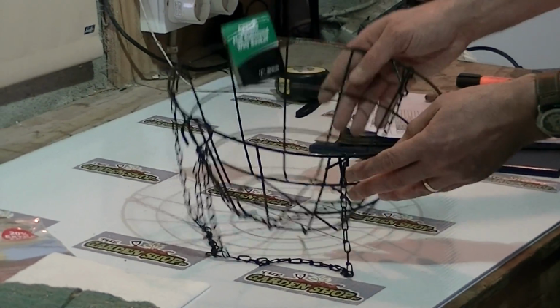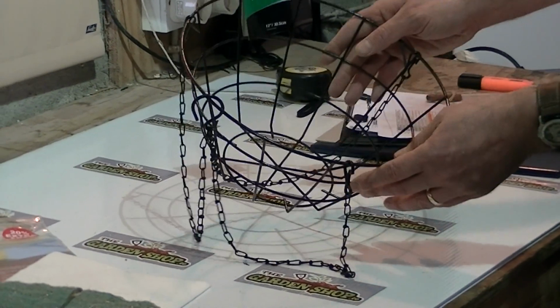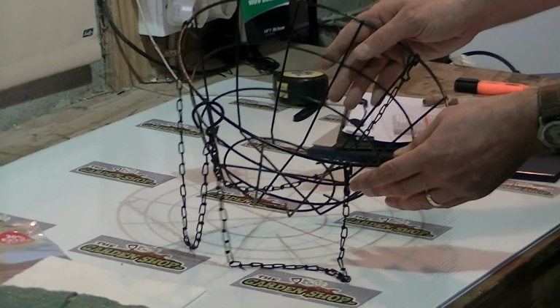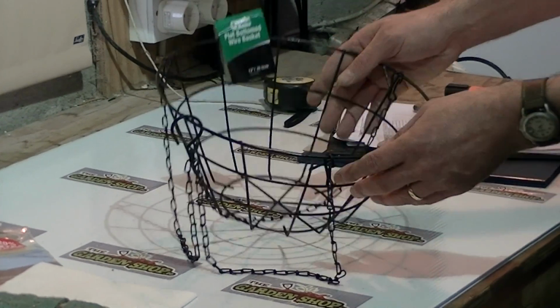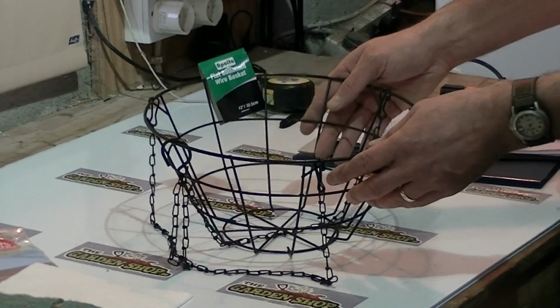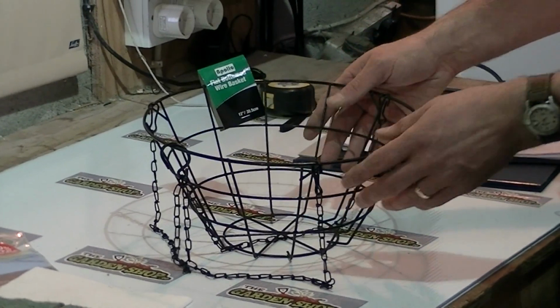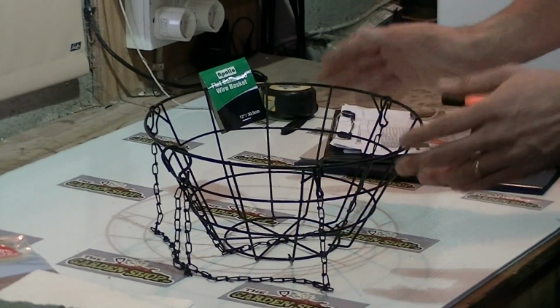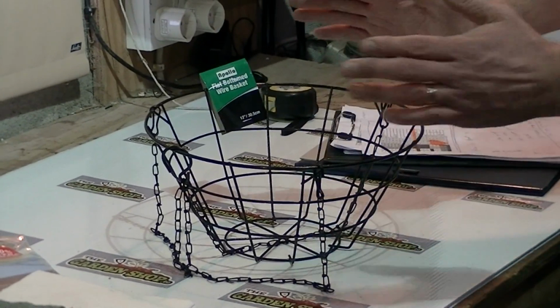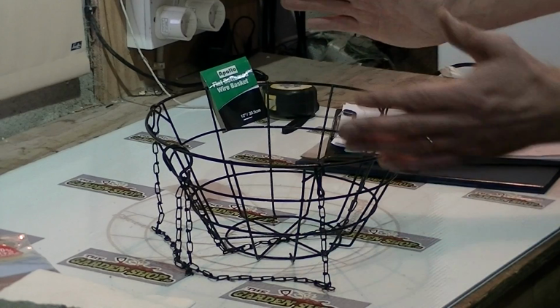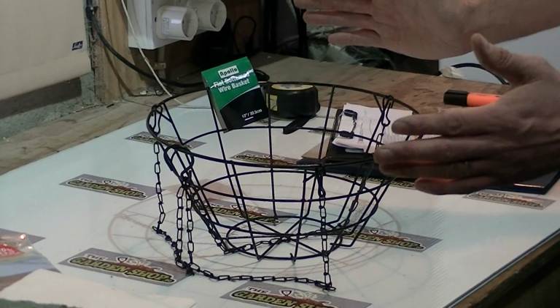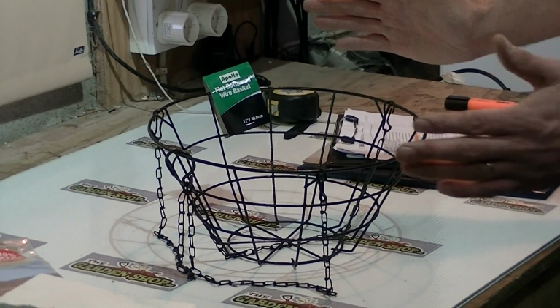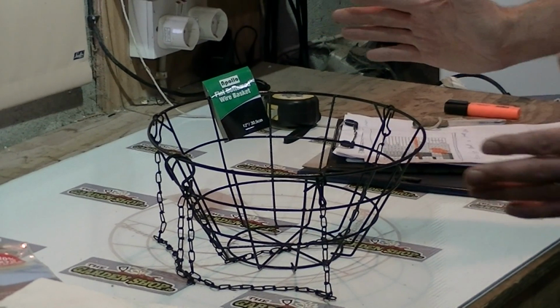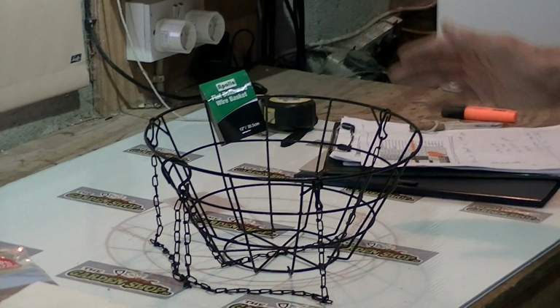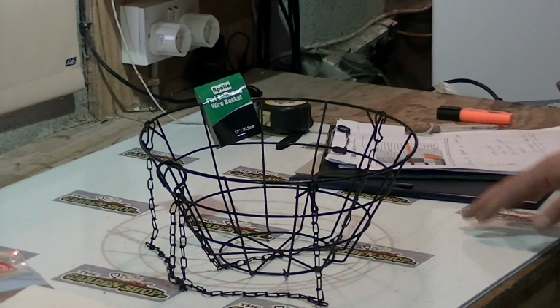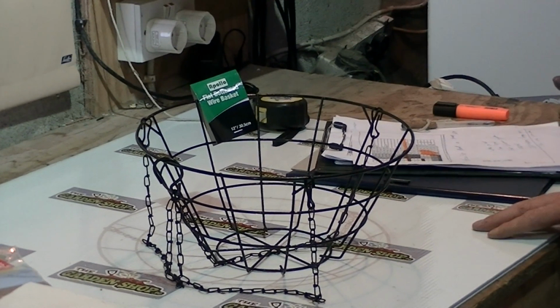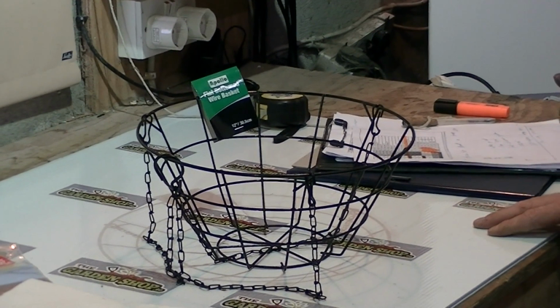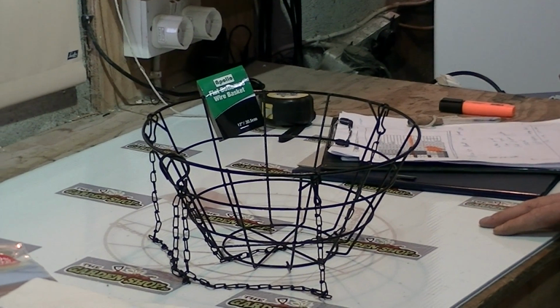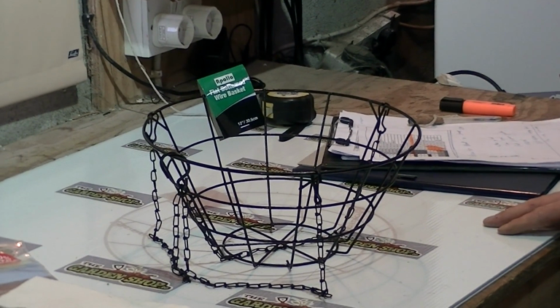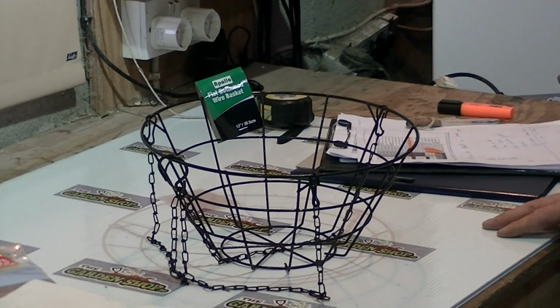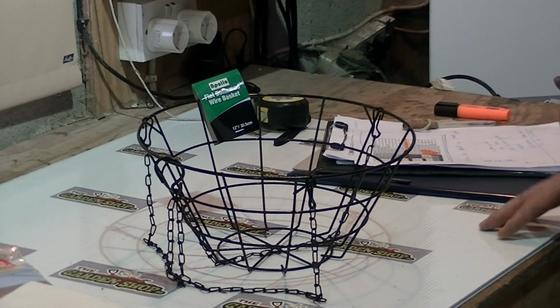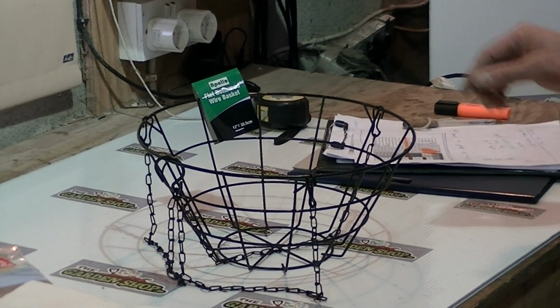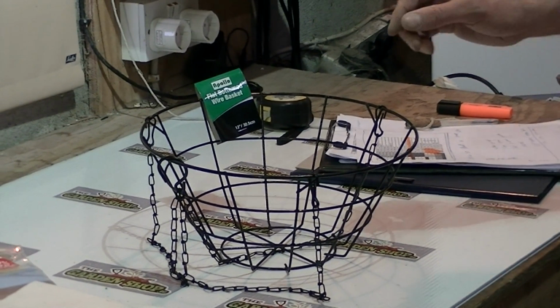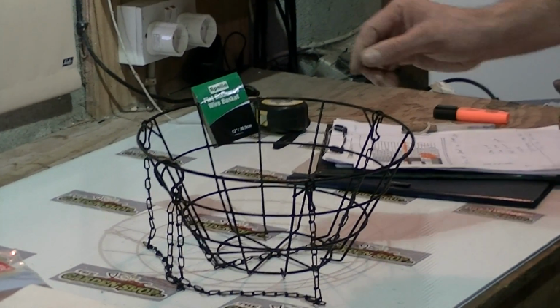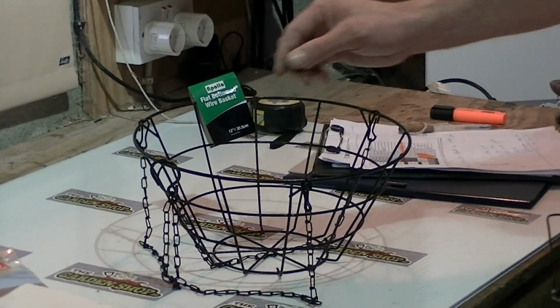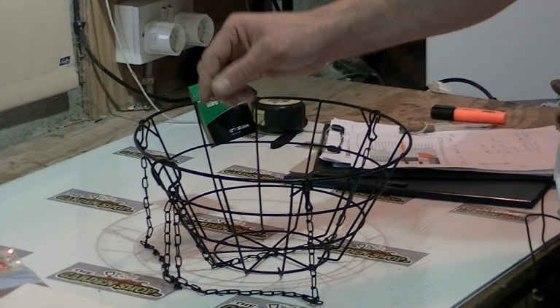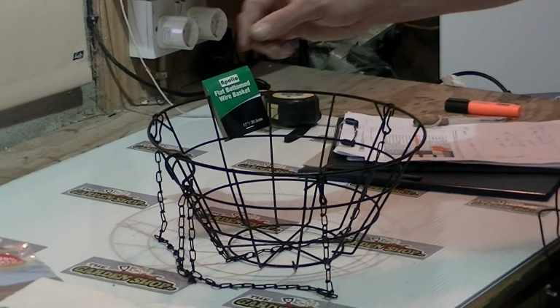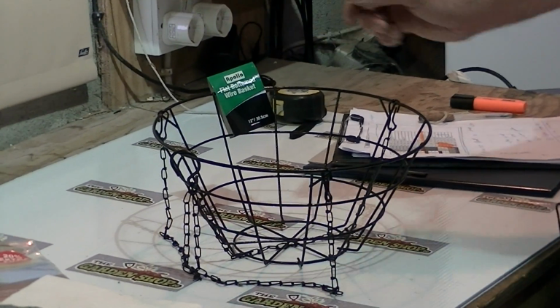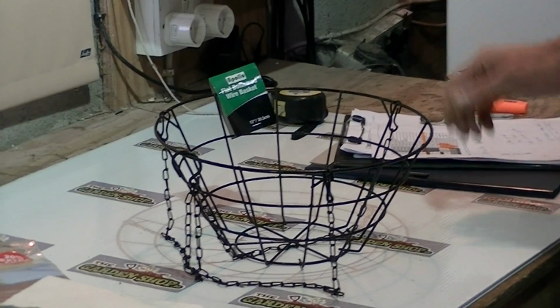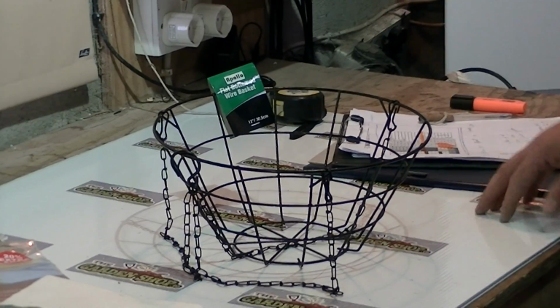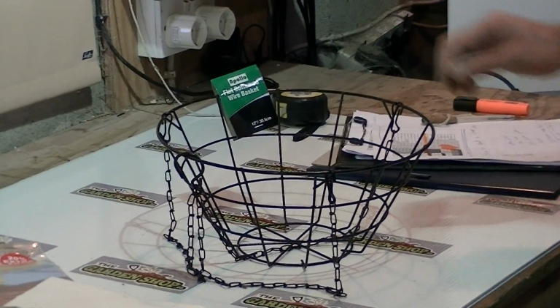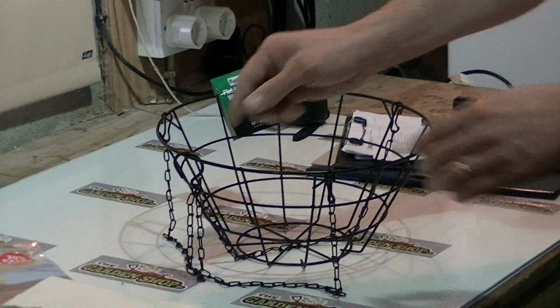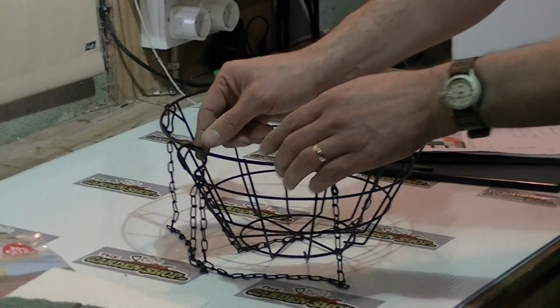A basket like this cannot be used to directly plant. You have to use it in conjunction with a moss liner.